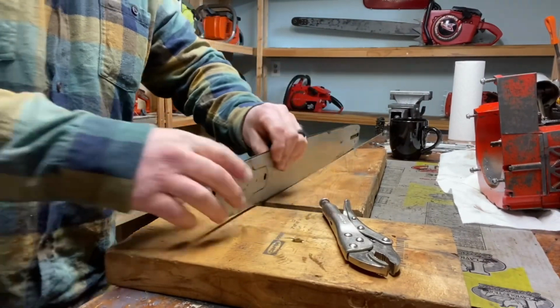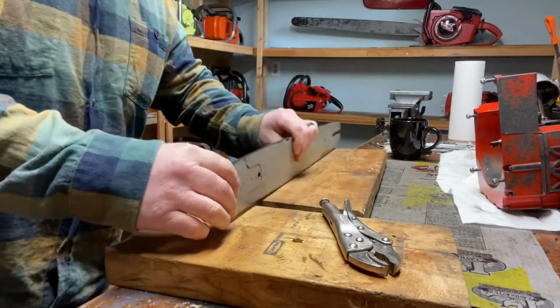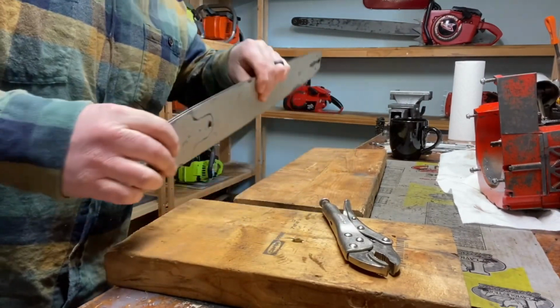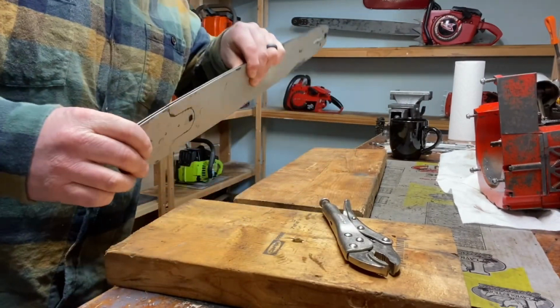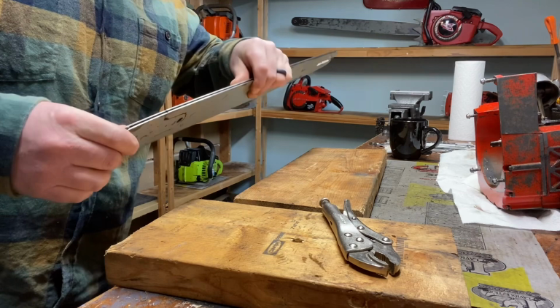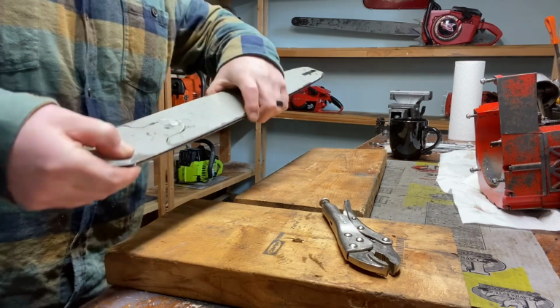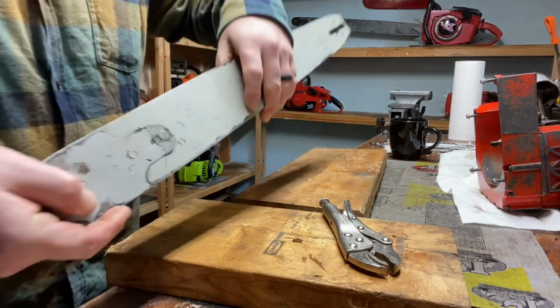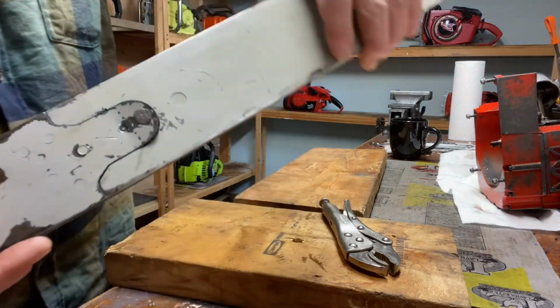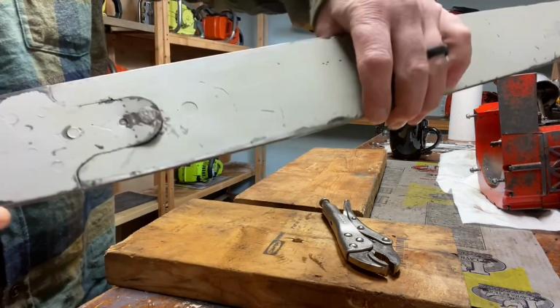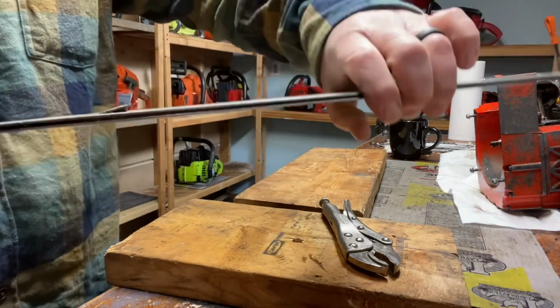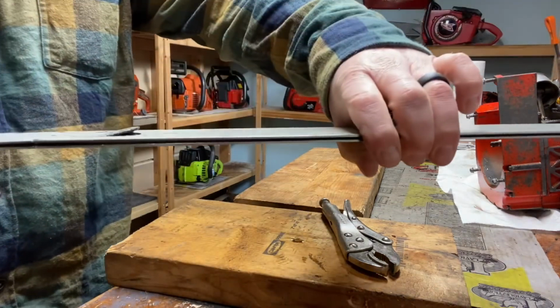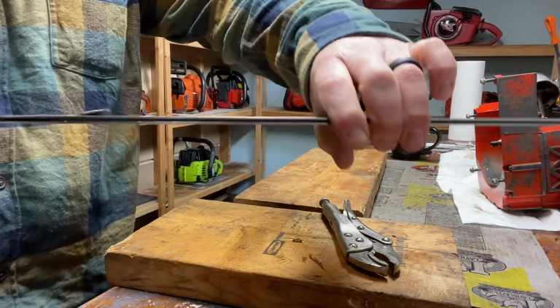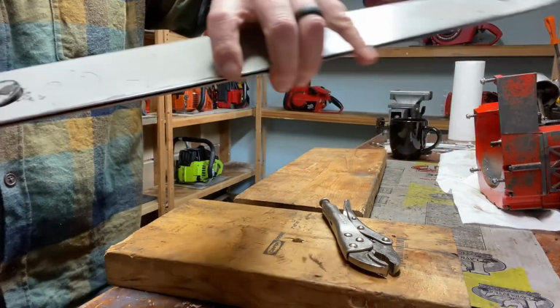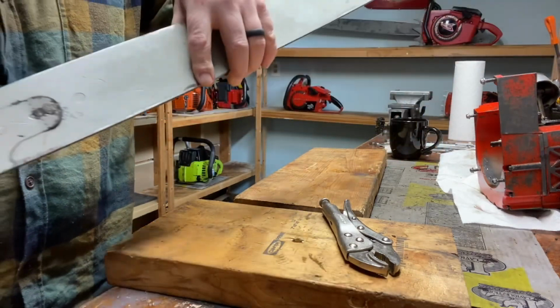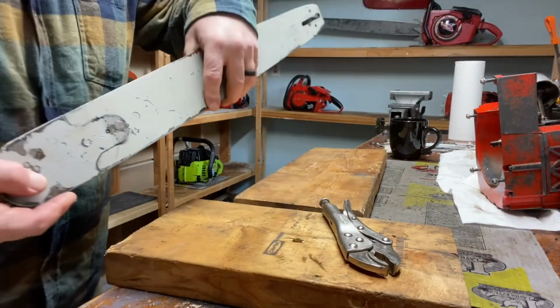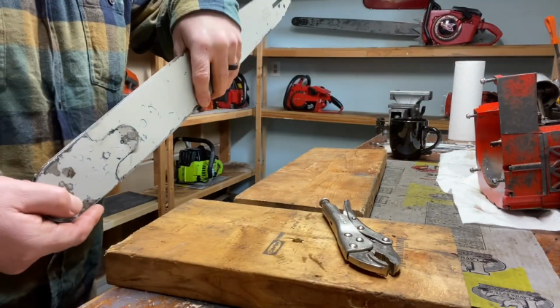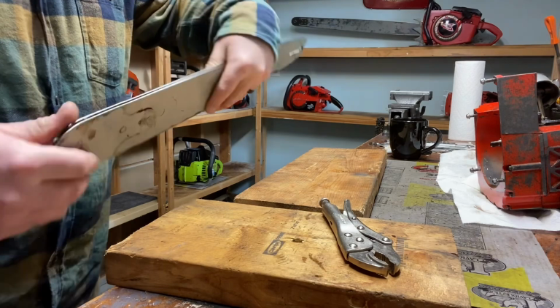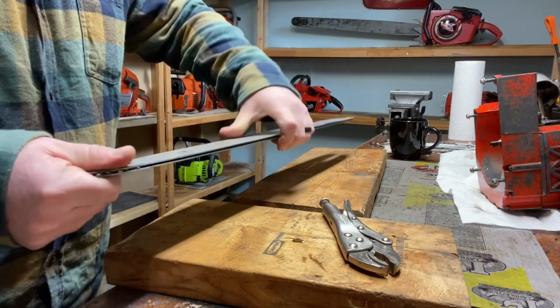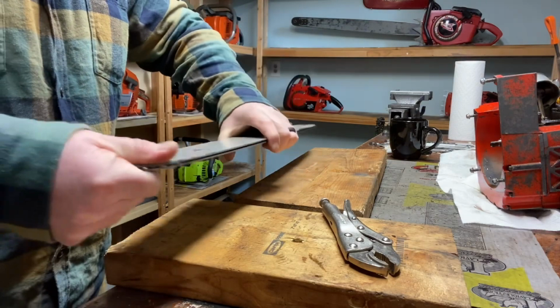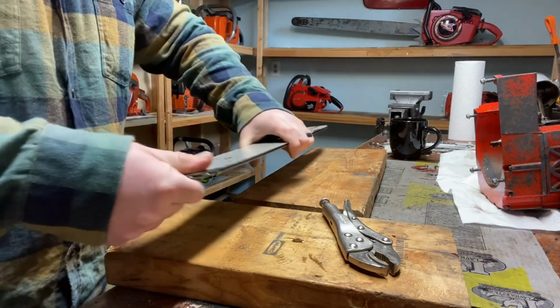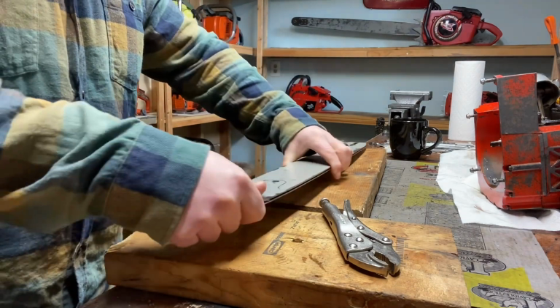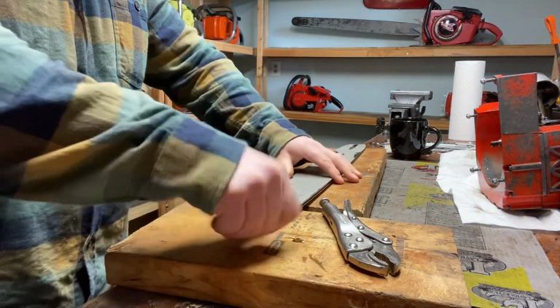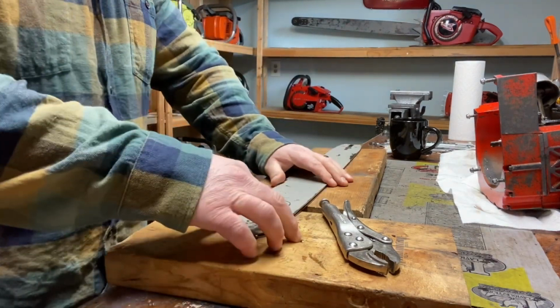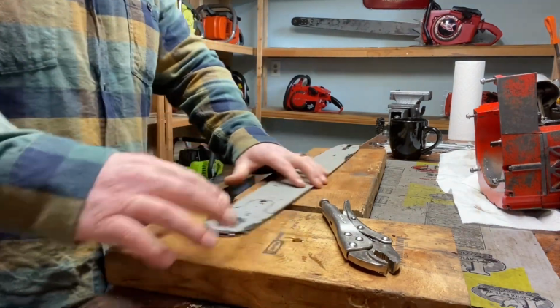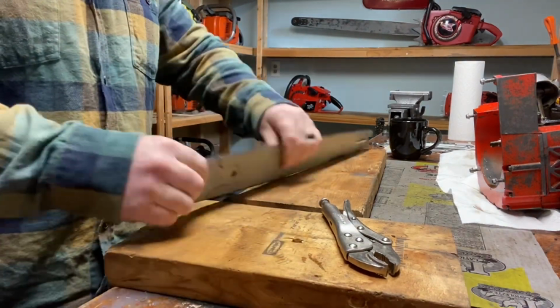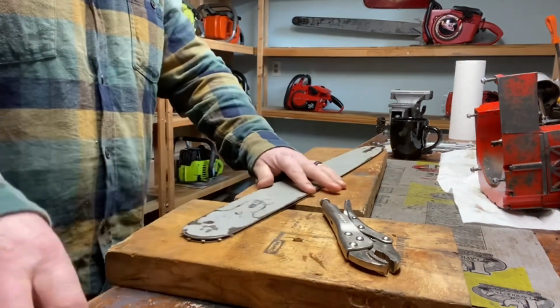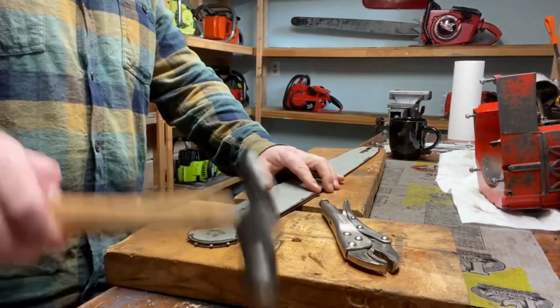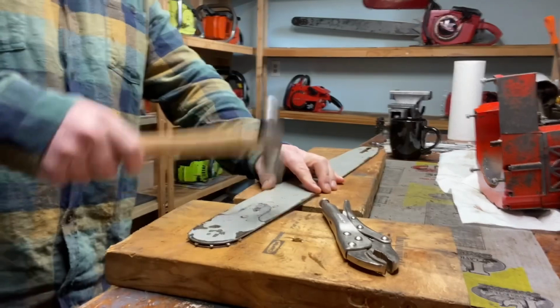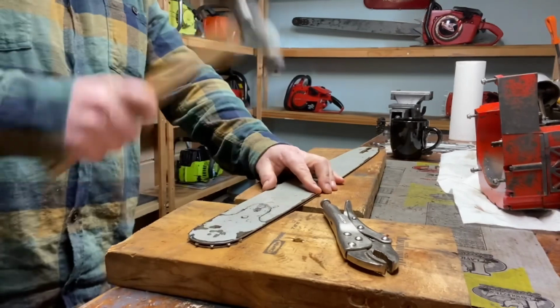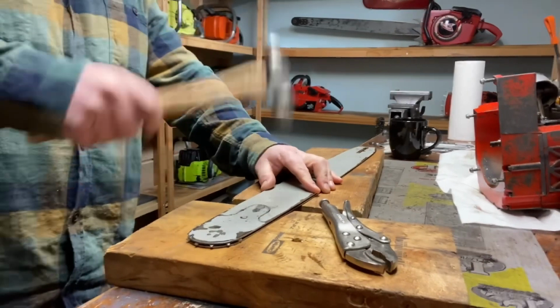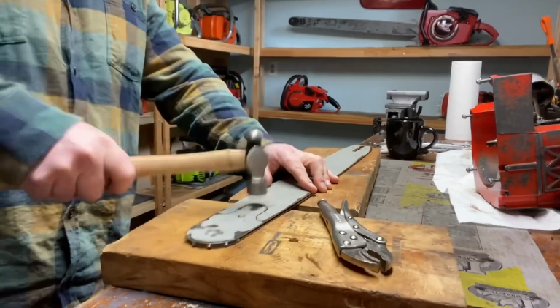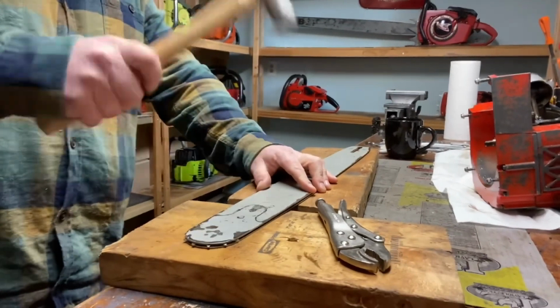I'm not really having that luck. Look at that - that tip bent the thing right out. I was hoping to save it and reuse it, but that's not really looking possible now that it's all bent.